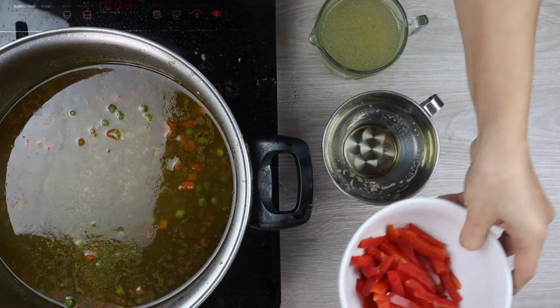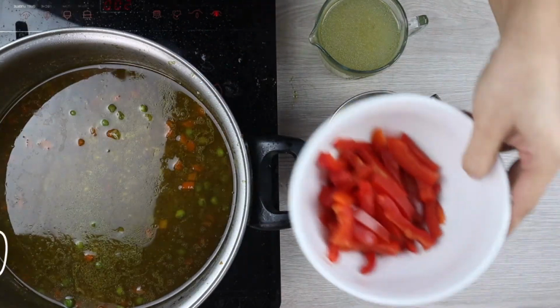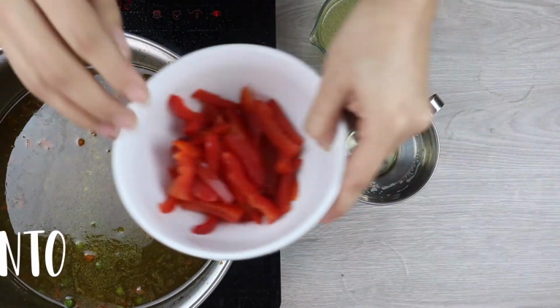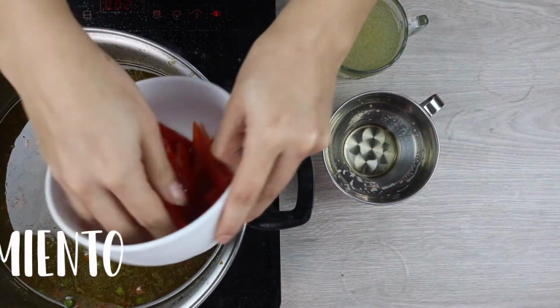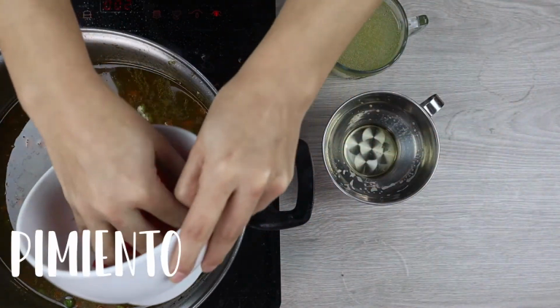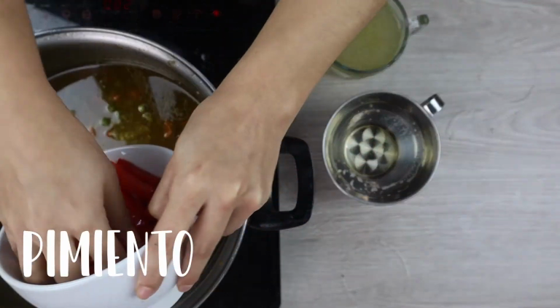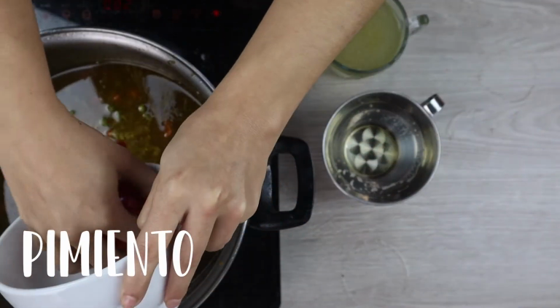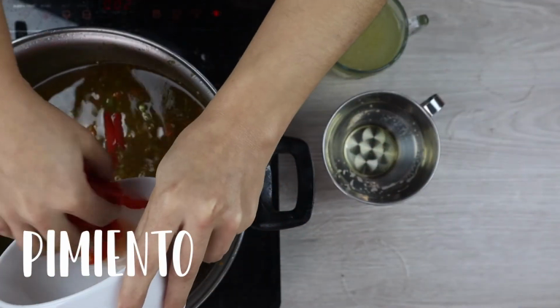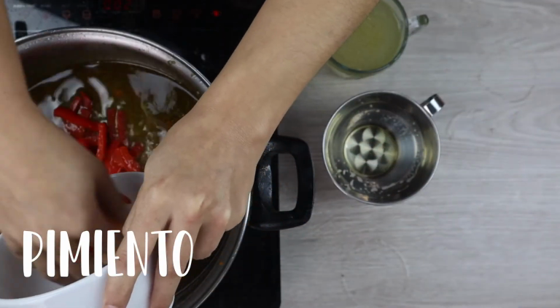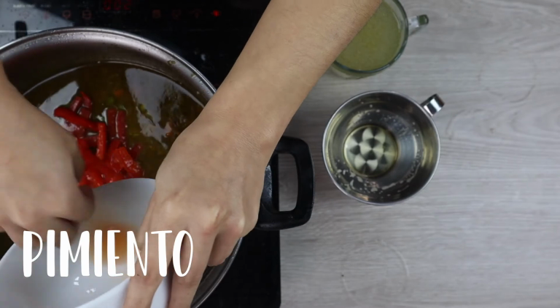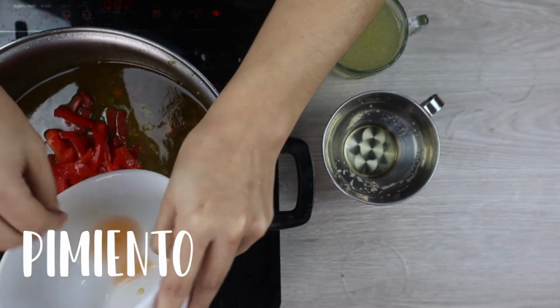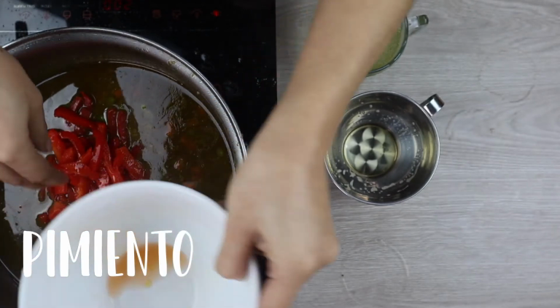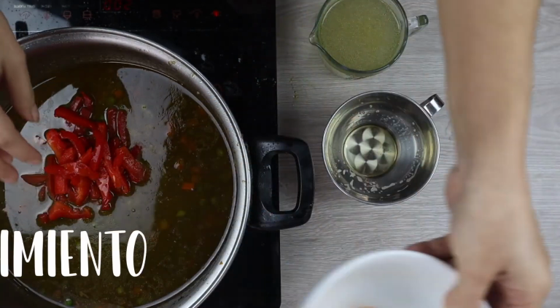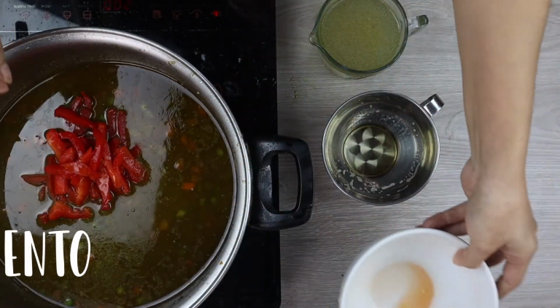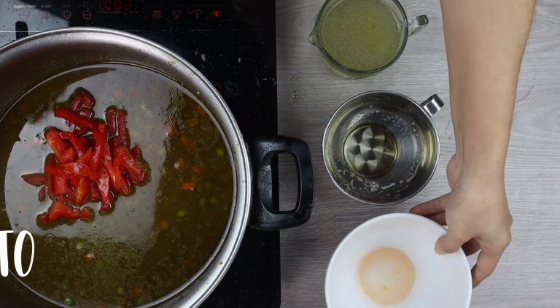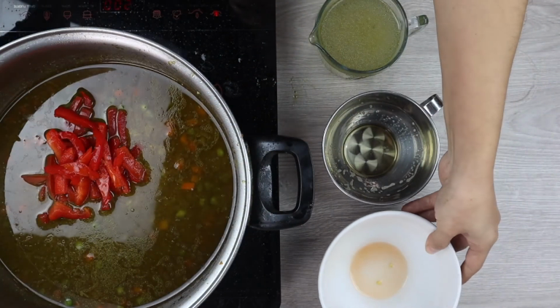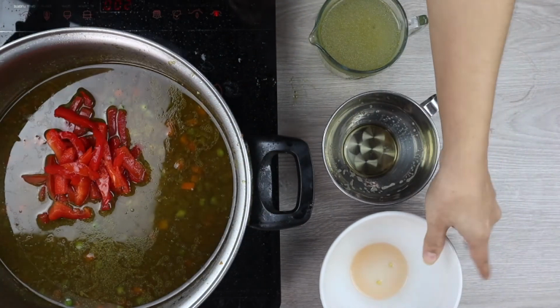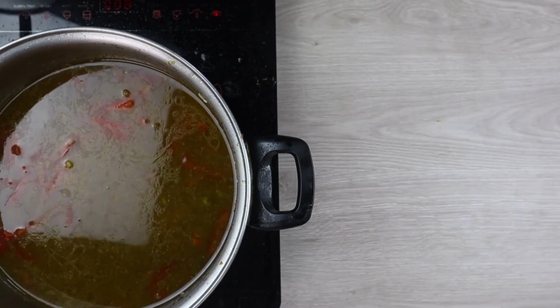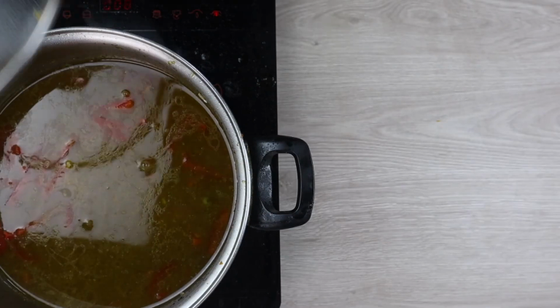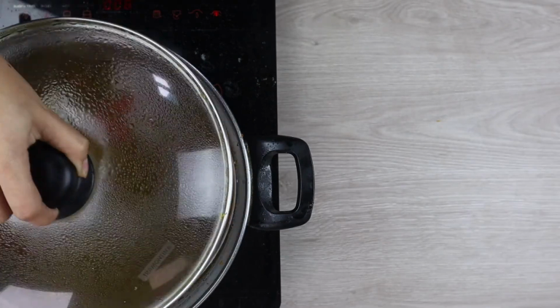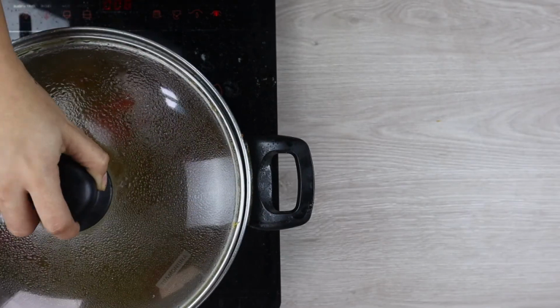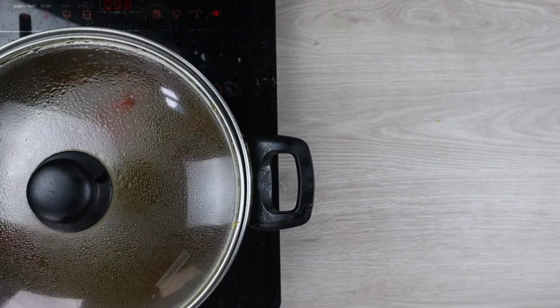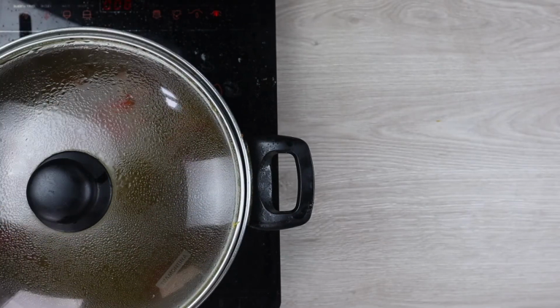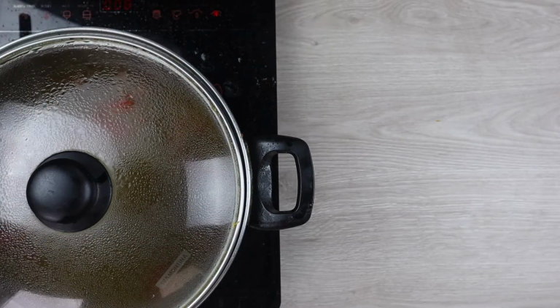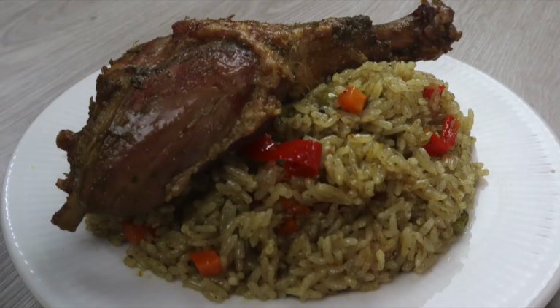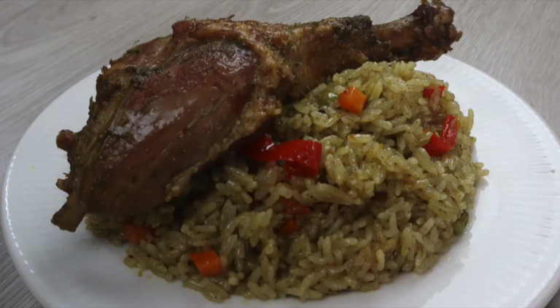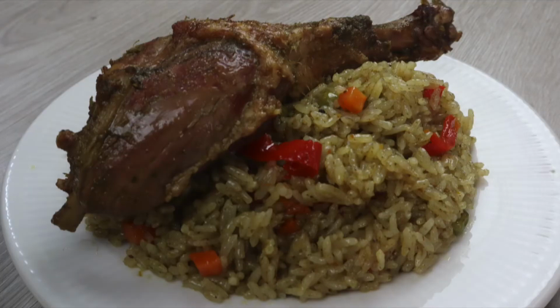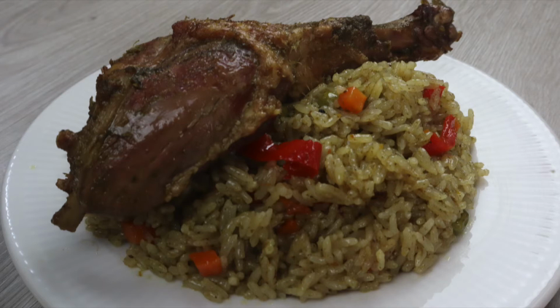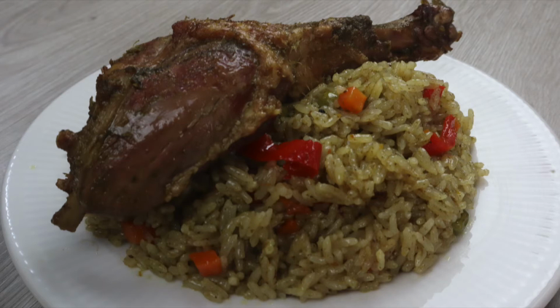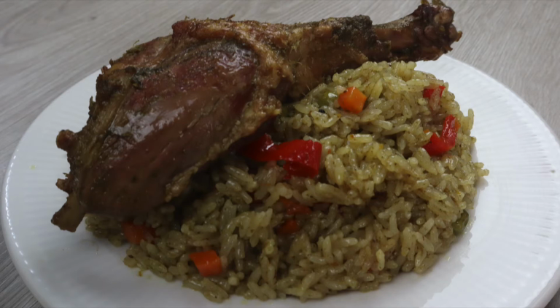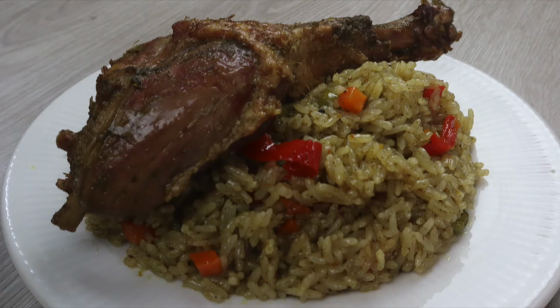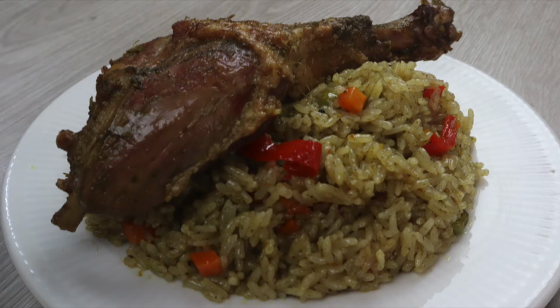Antes ya de taparlo, agregaremos el pimiento y lo dejaremos cocinar todo por aproximadamente unos 10 a 15 minutos hasta que el arroz ya esté bien cocido. Y eso sería todo.